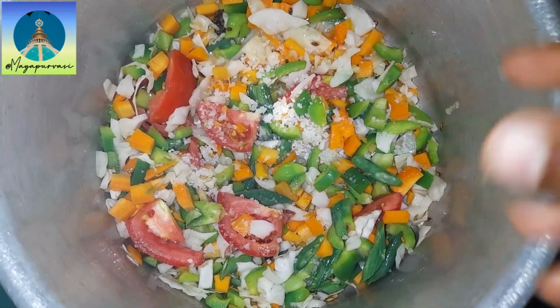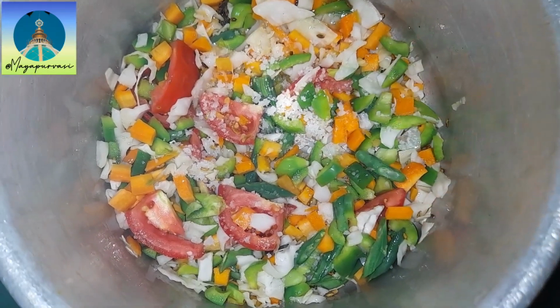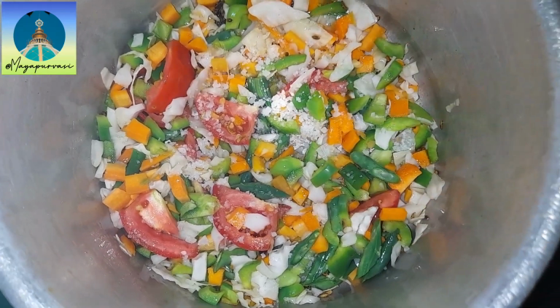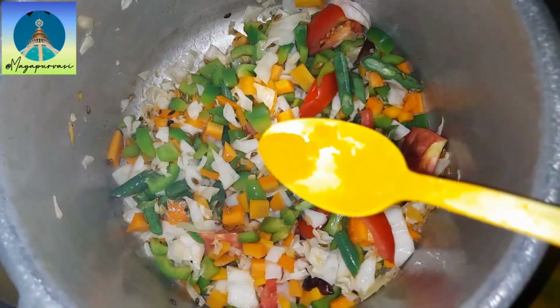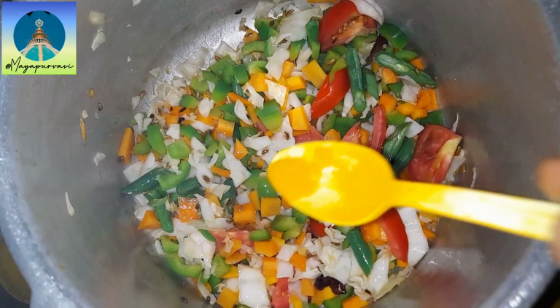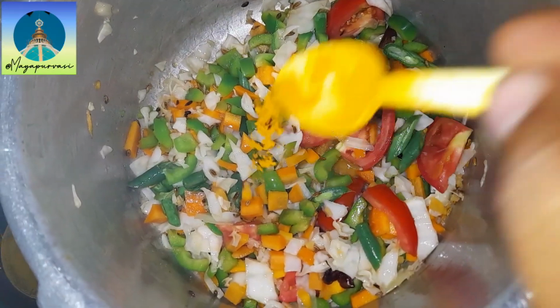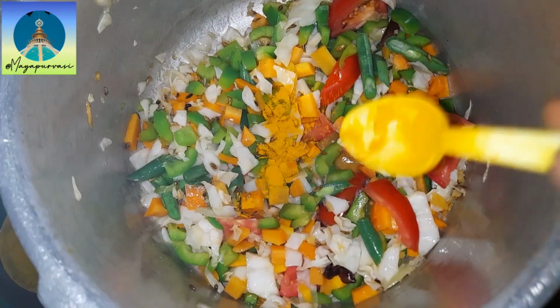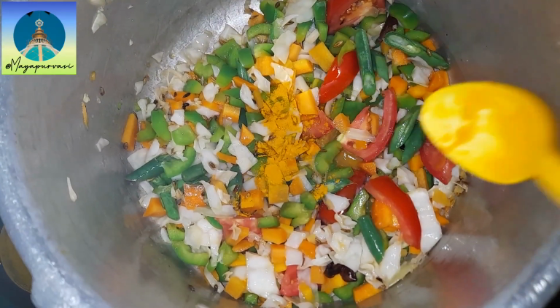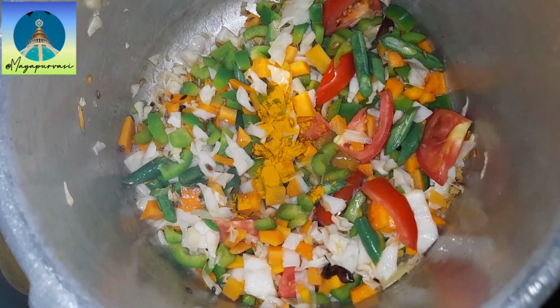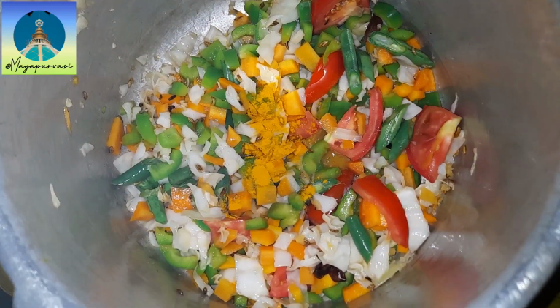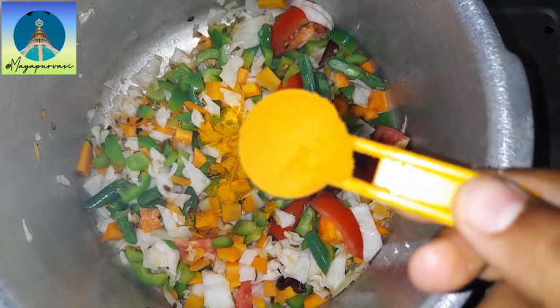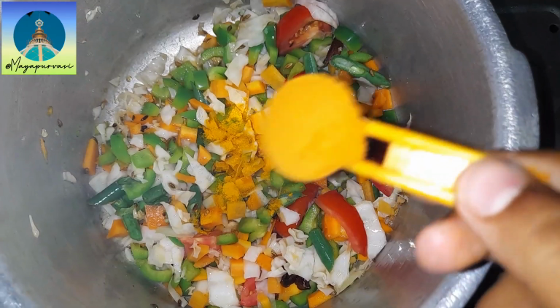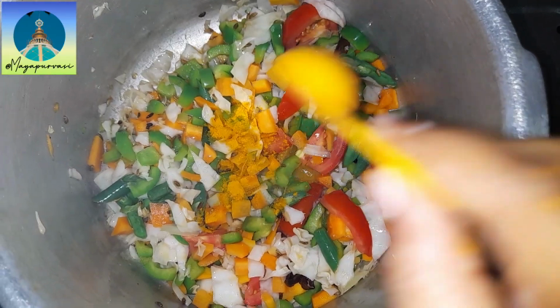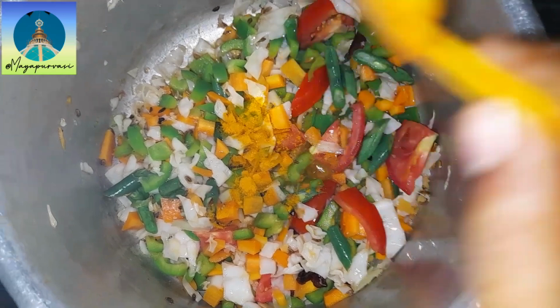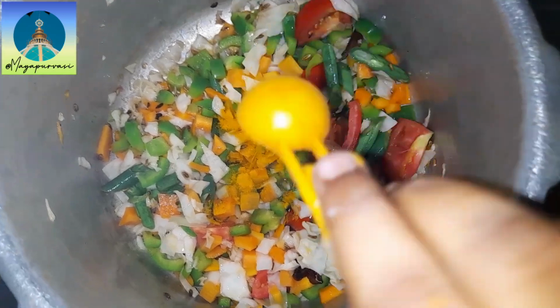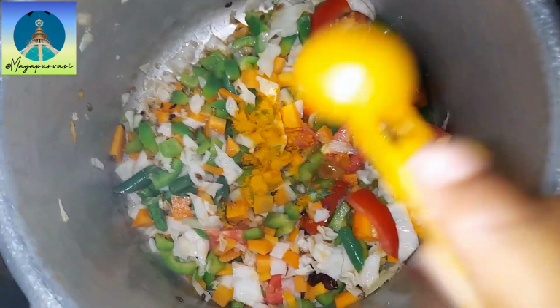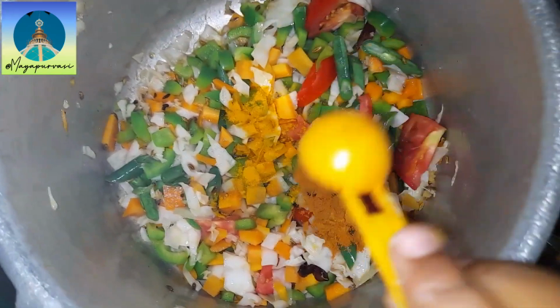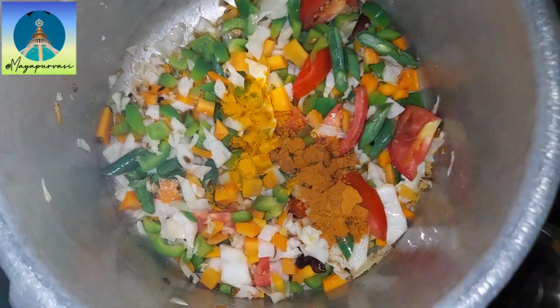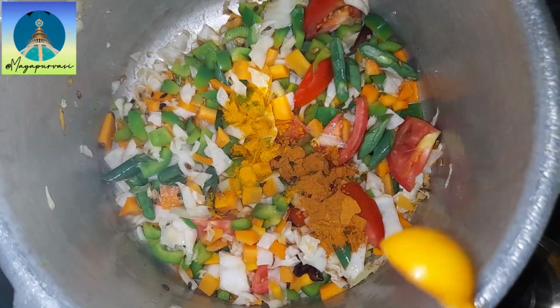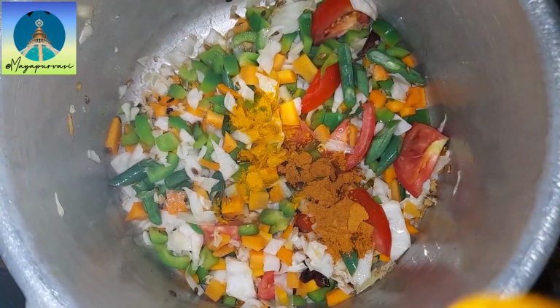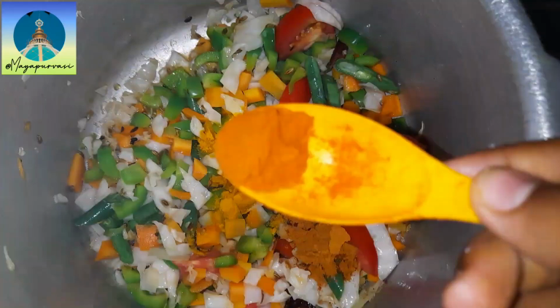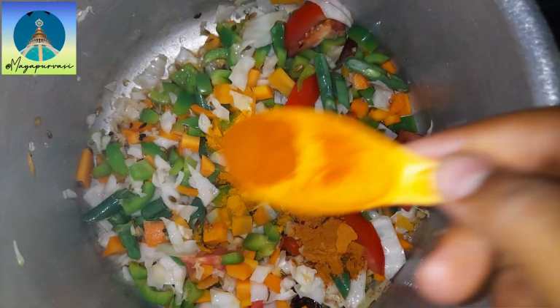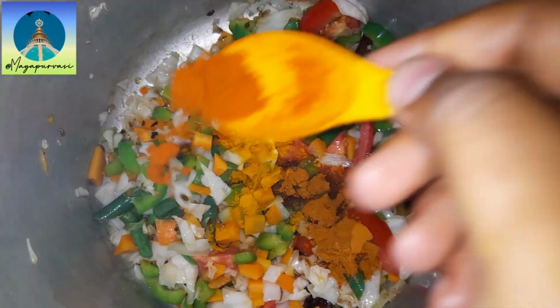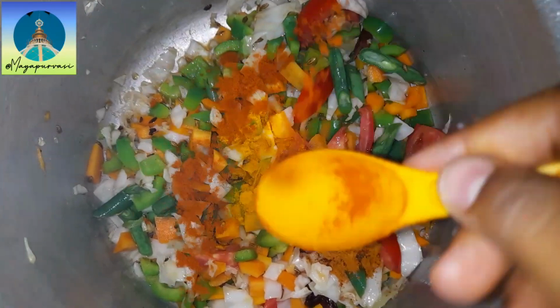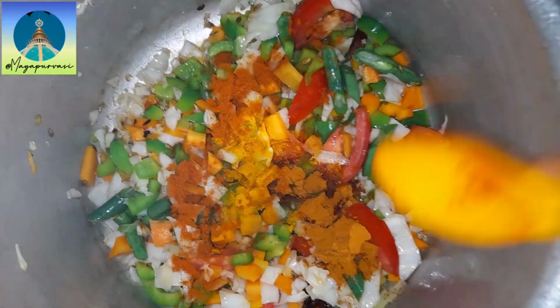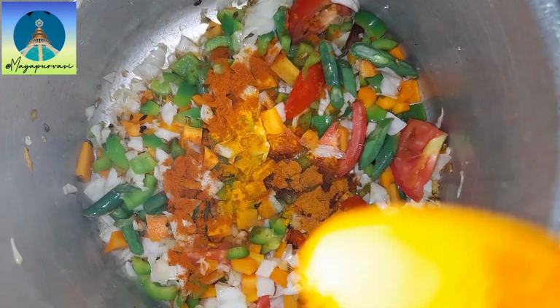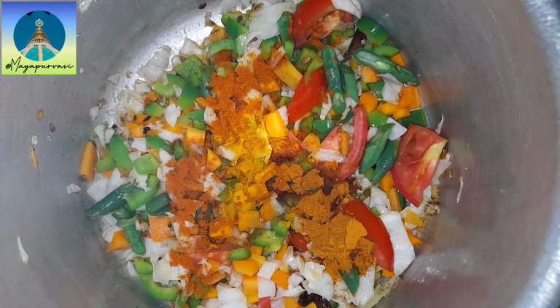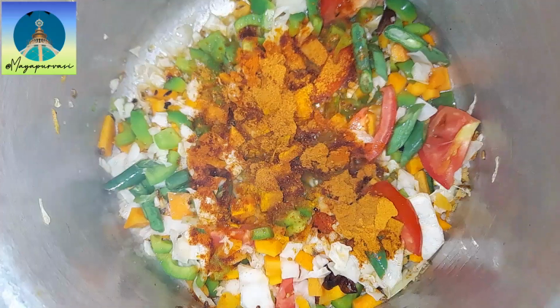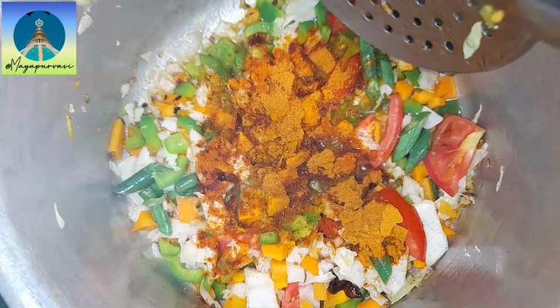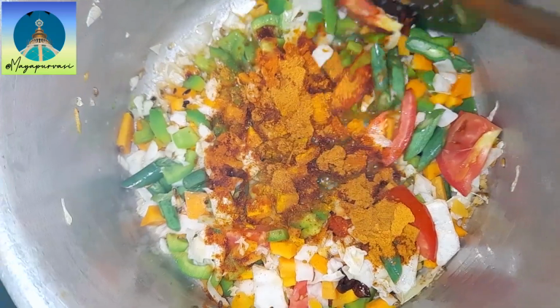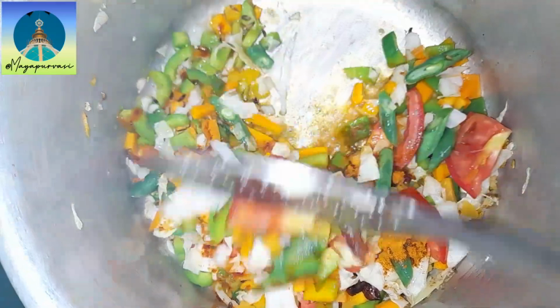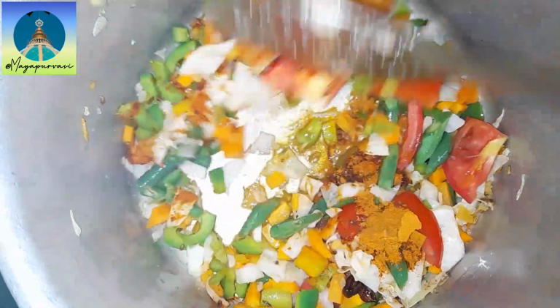Add rock salt as per your taste, a pinch of turmeric powder, our multi-purpose sambar powder and some chili powder. Stir it well.